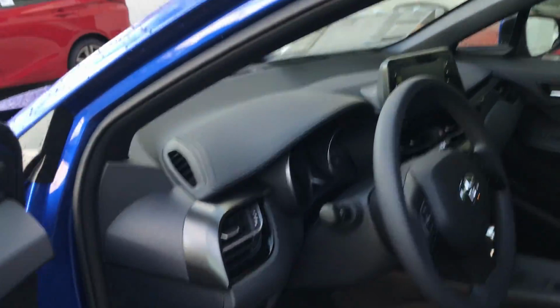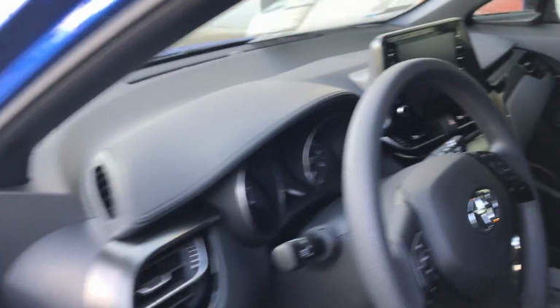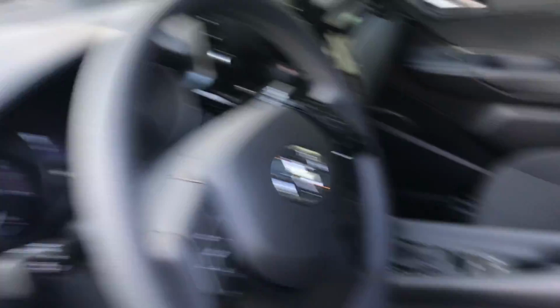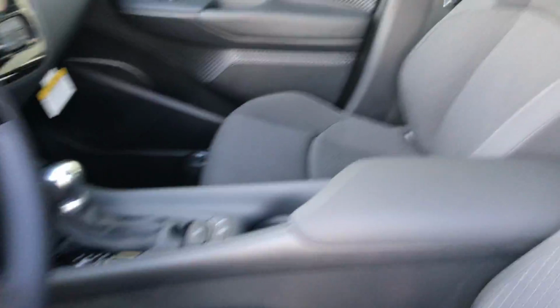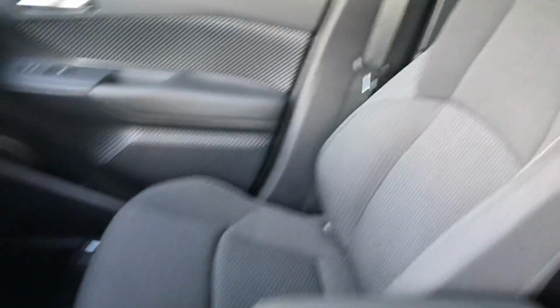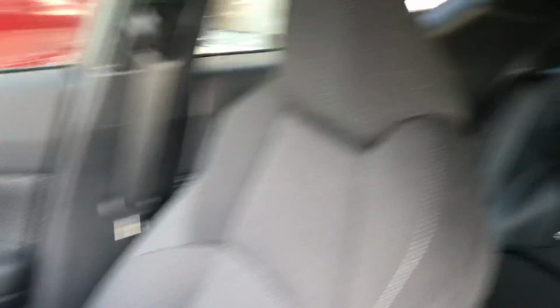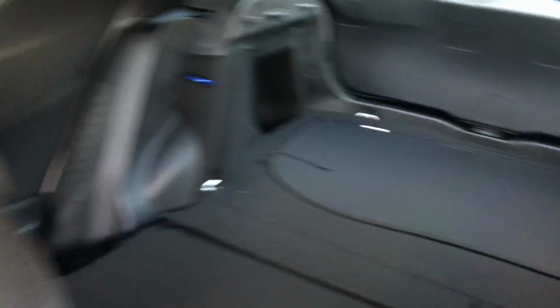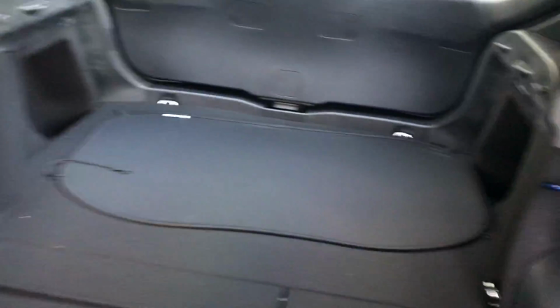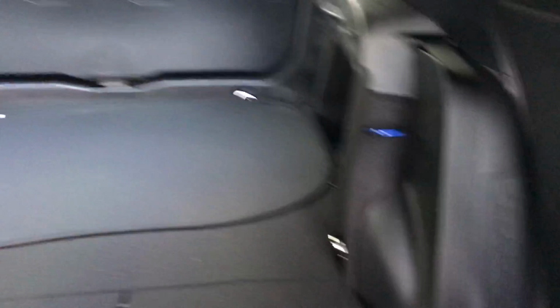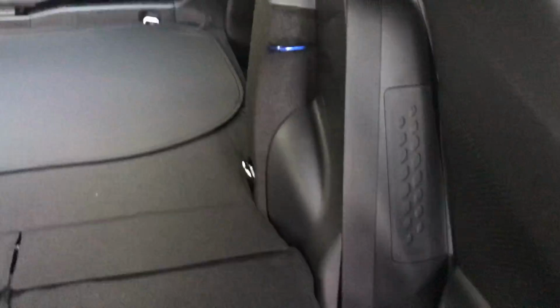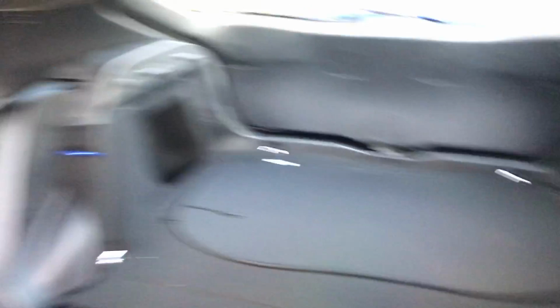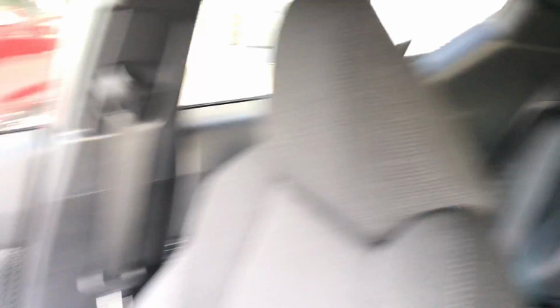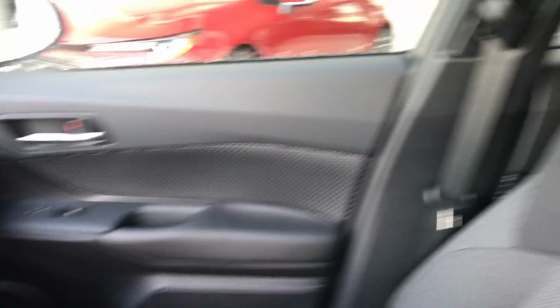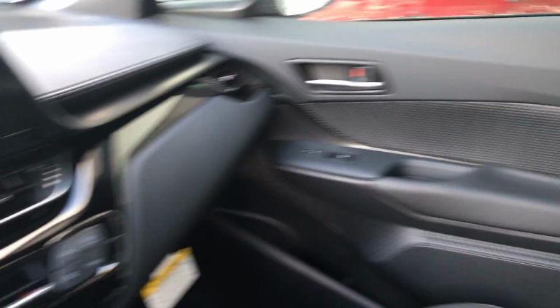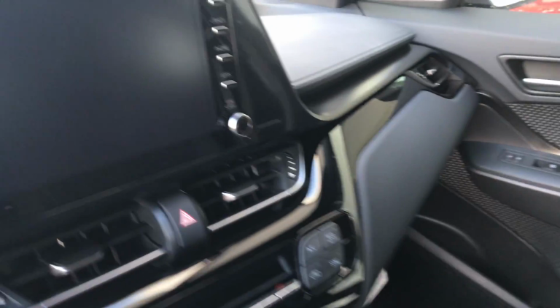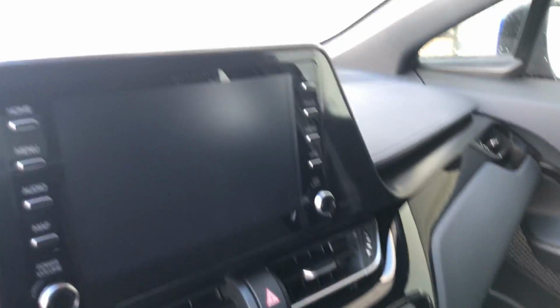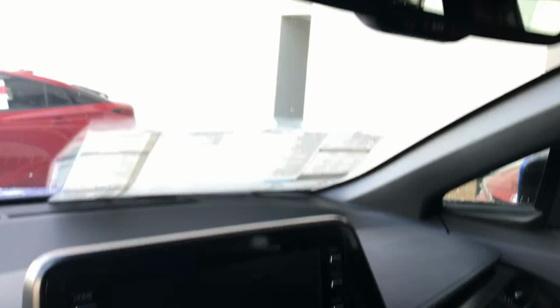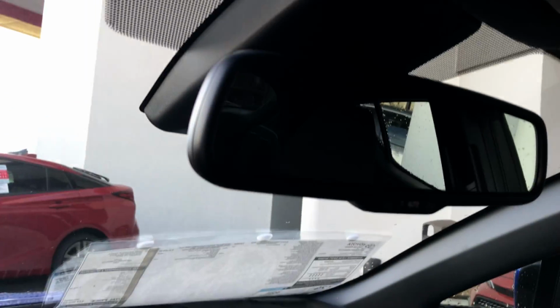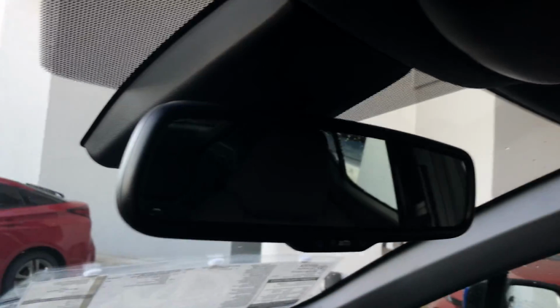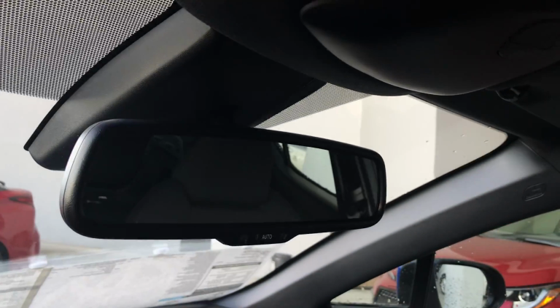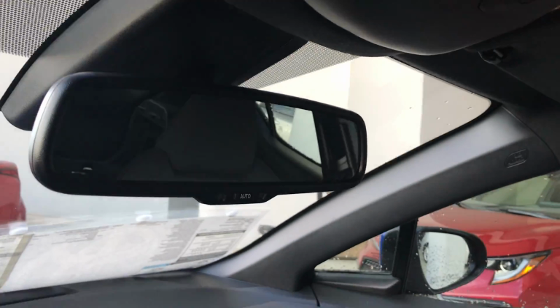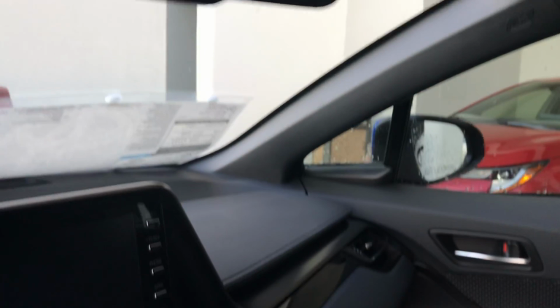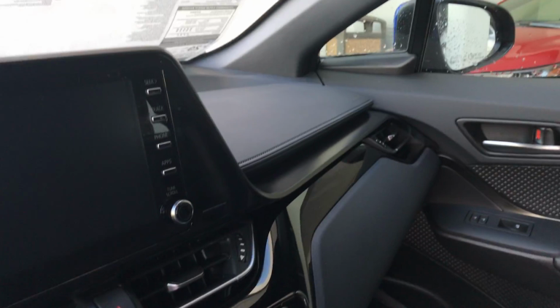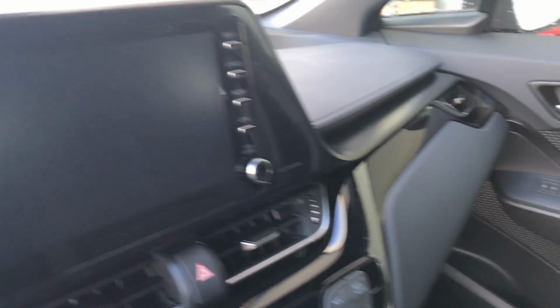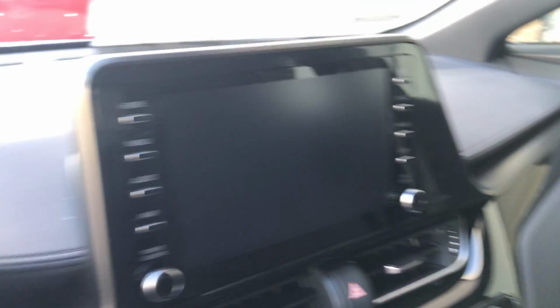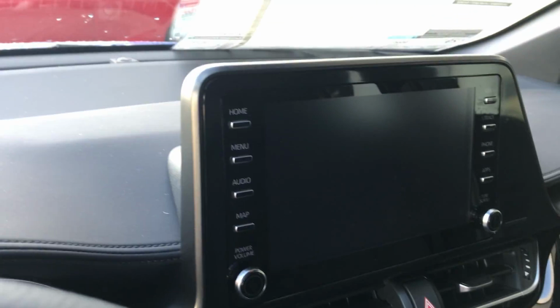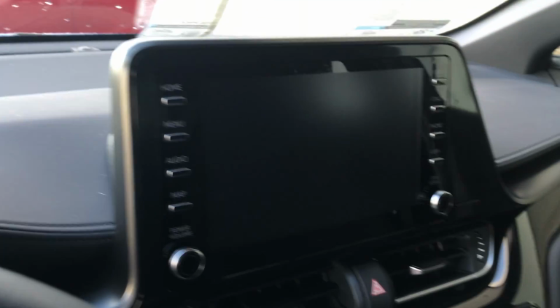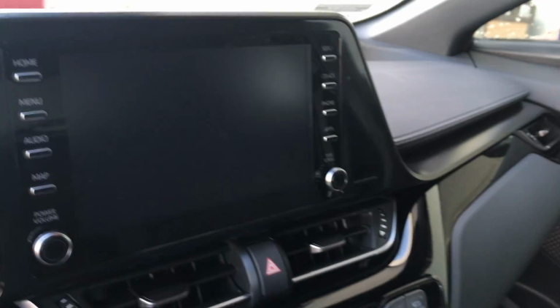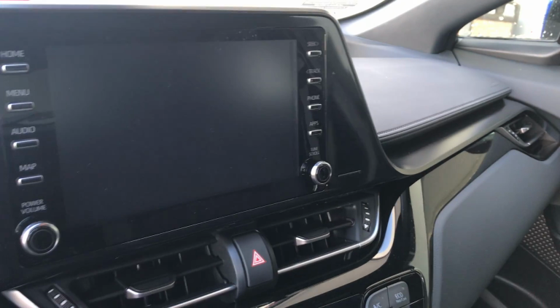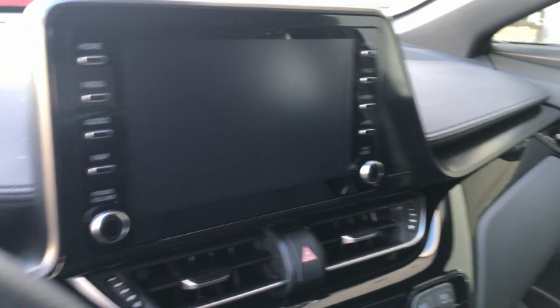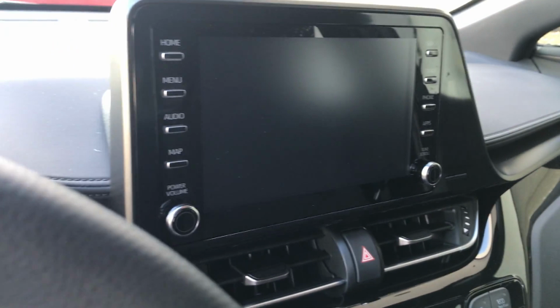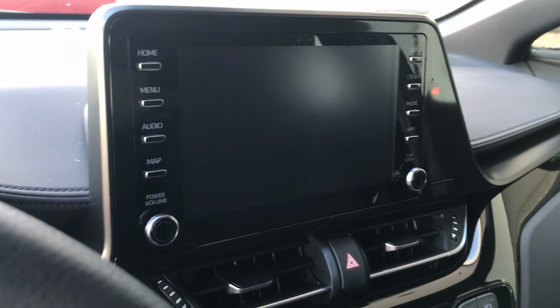You have the fabric interior here. You have the automatic dimmer on the rearview mirror. You have your media system here.